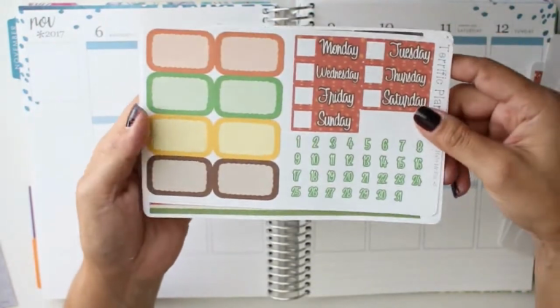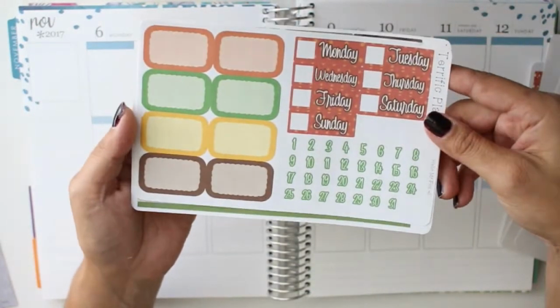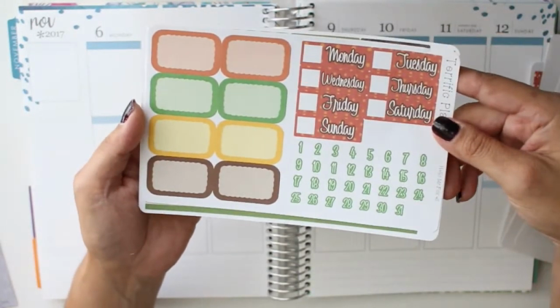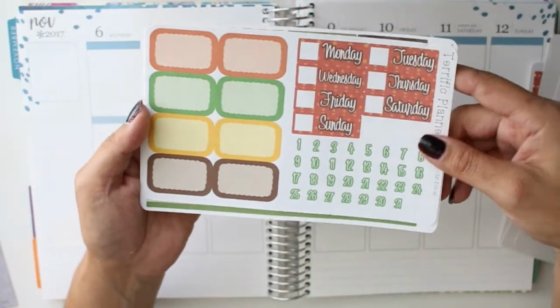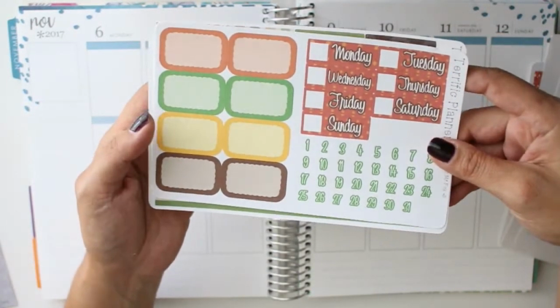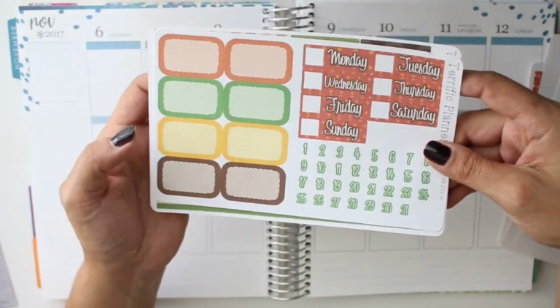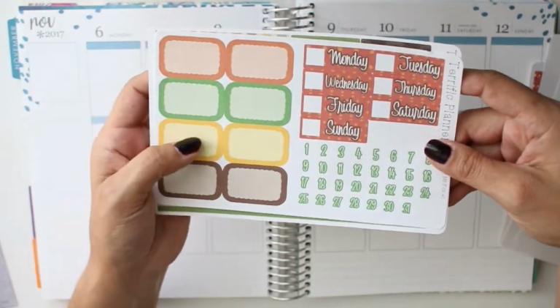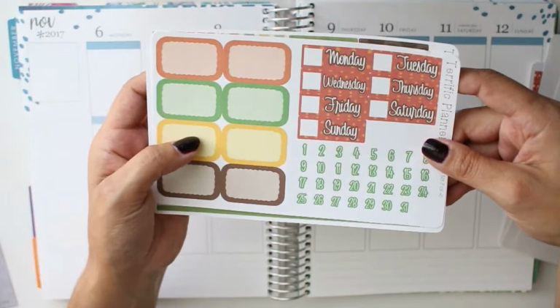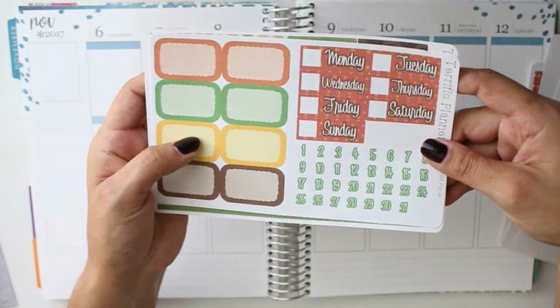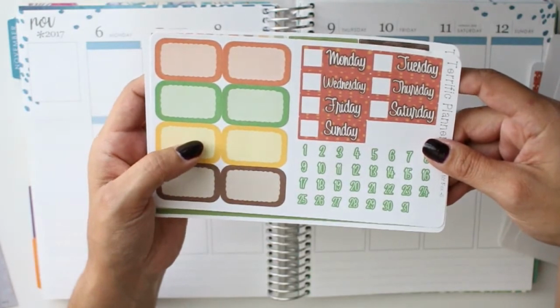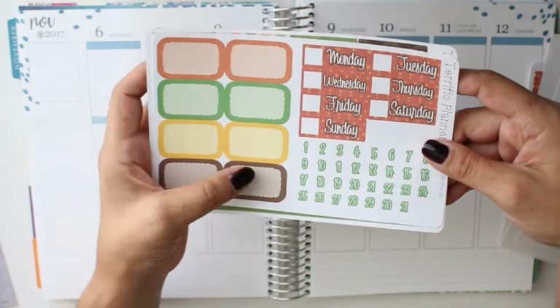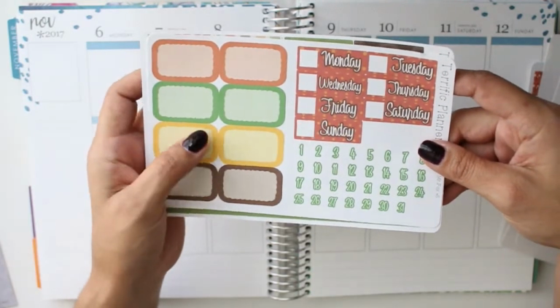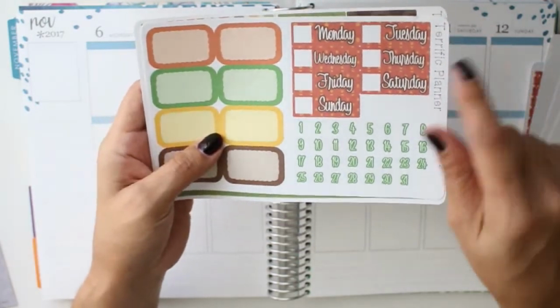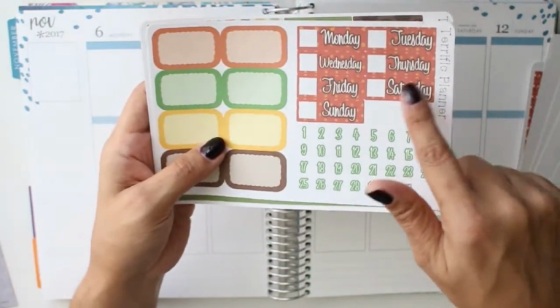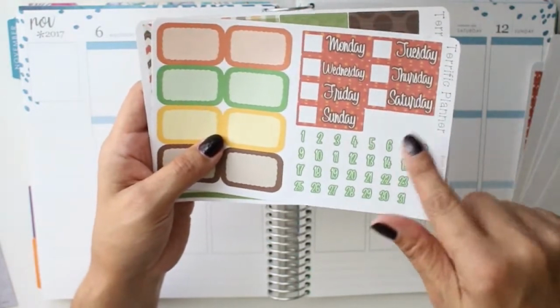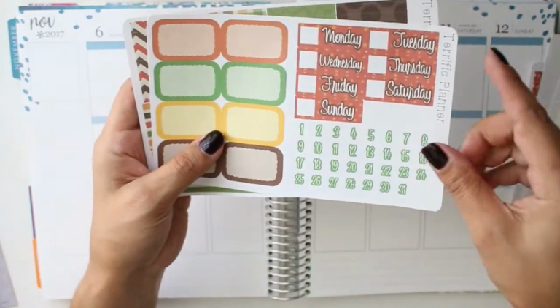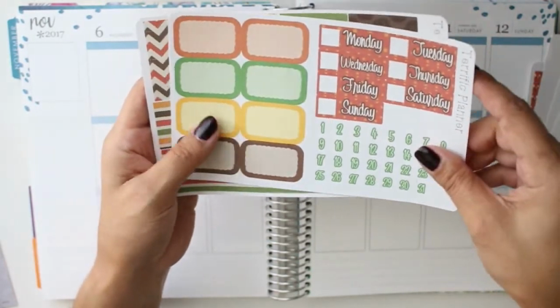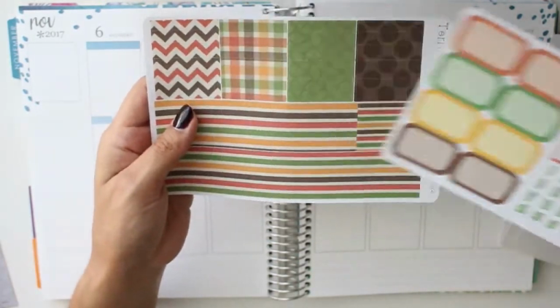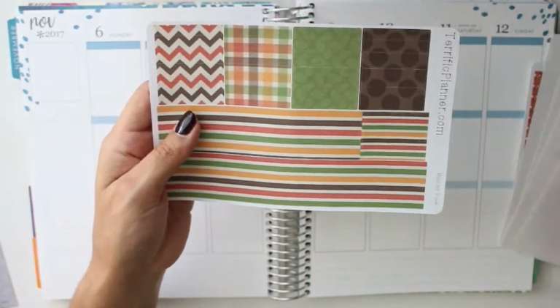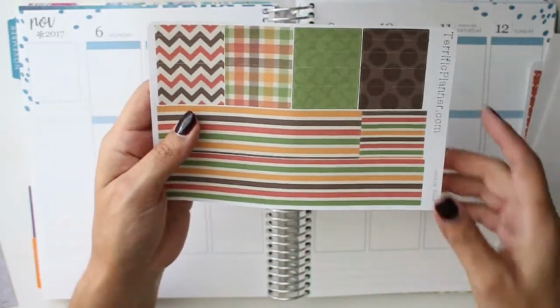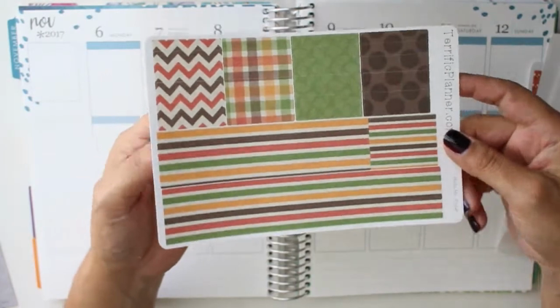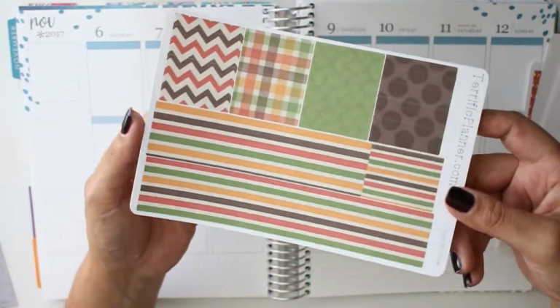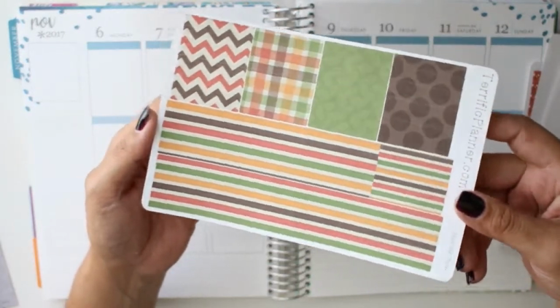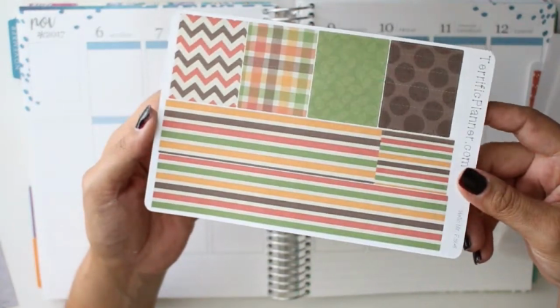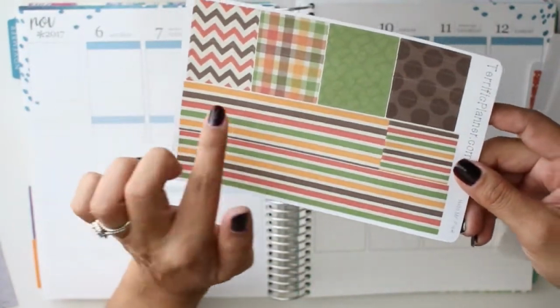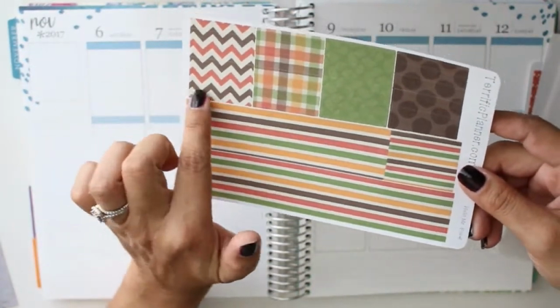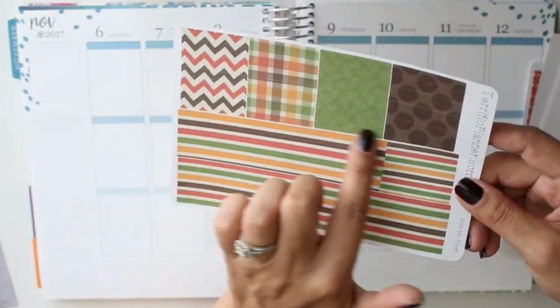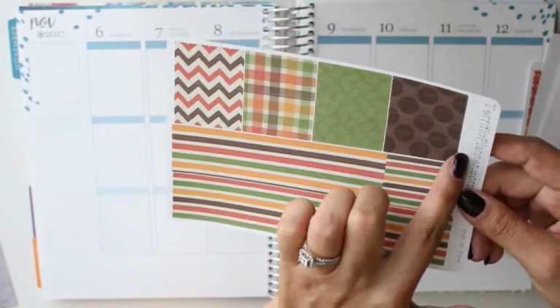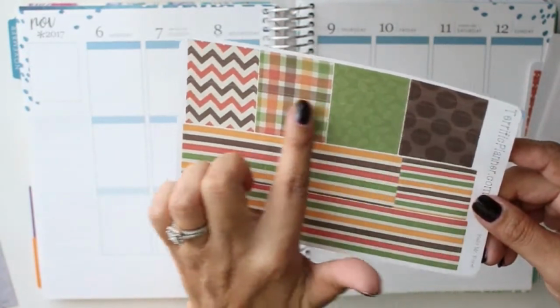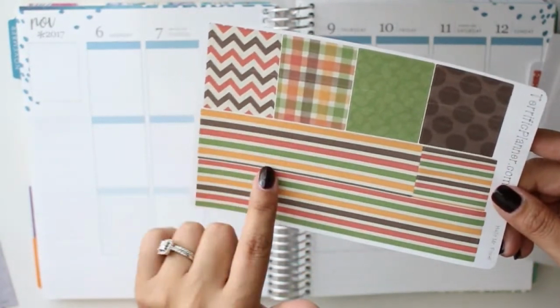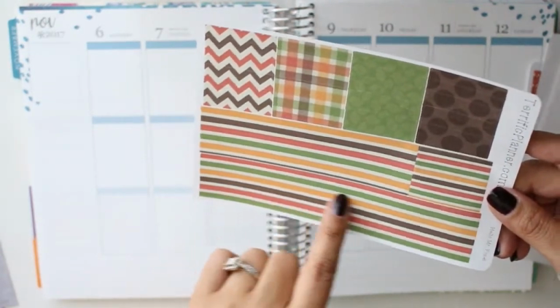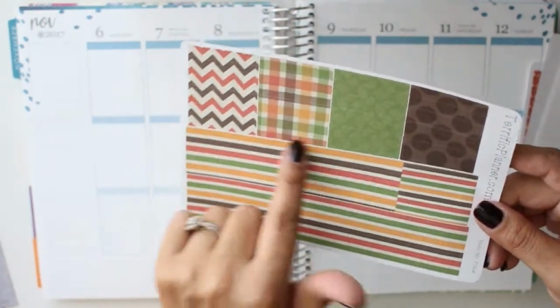Over here, this is pretty much the same. We have half boxes on the side and then we have date covers on this side. And then your washi, which has your regular washi for your boxes and then your bottom washi.